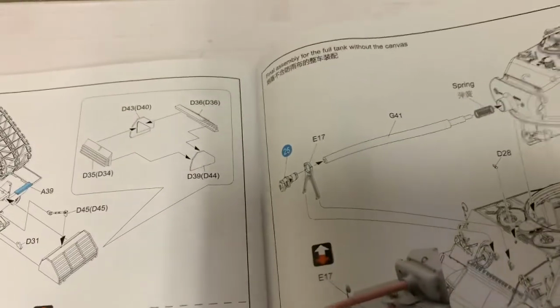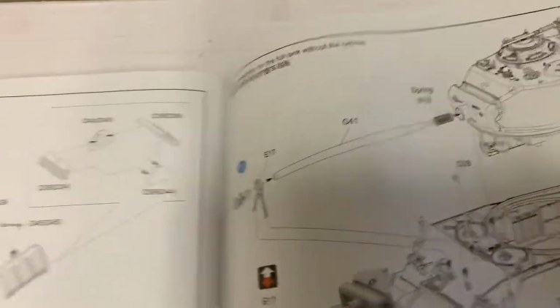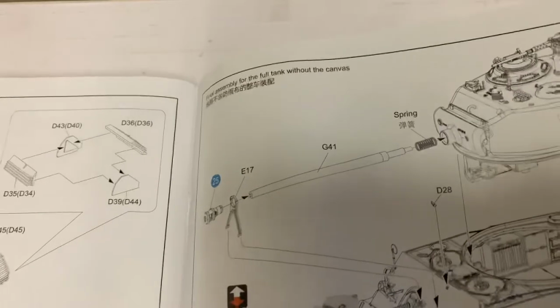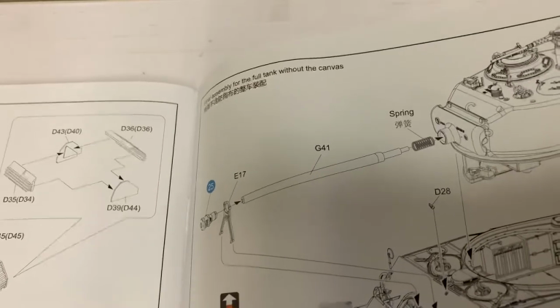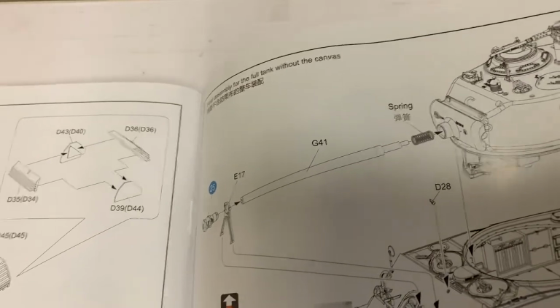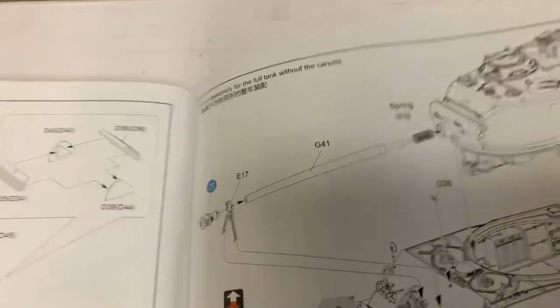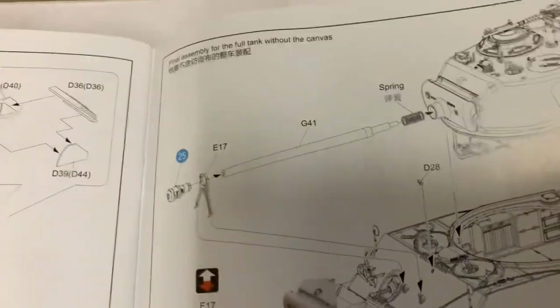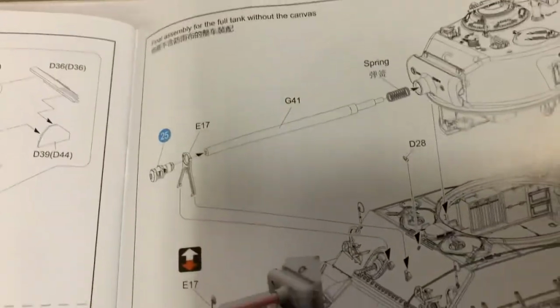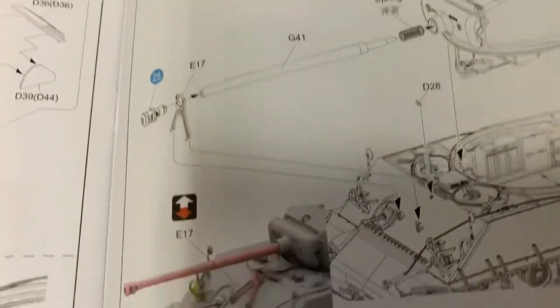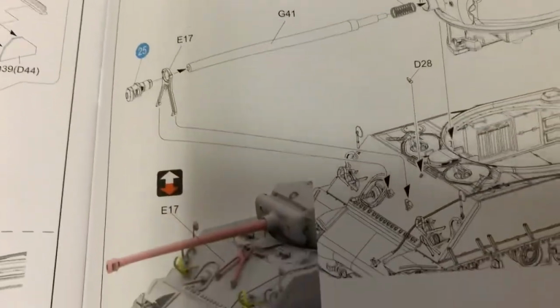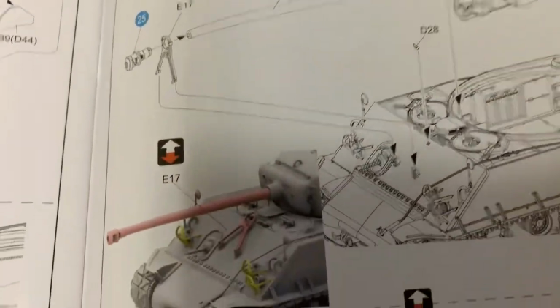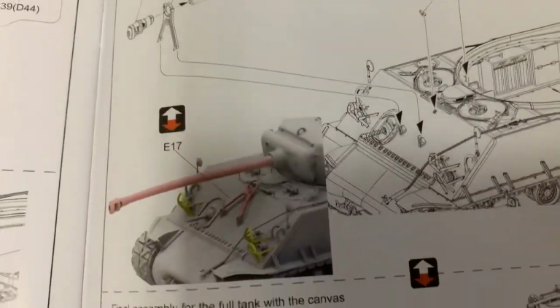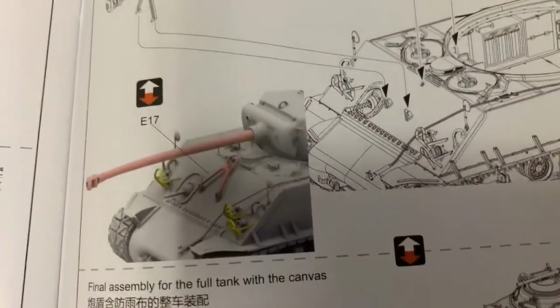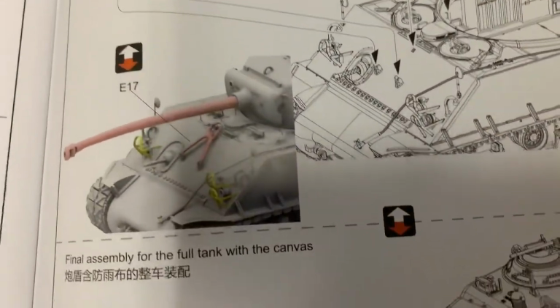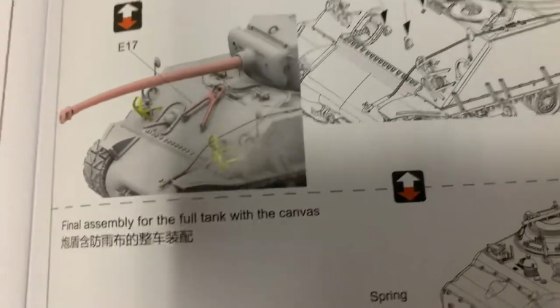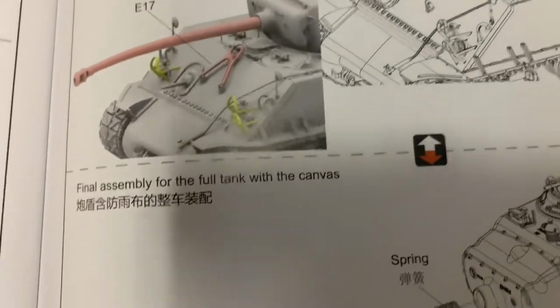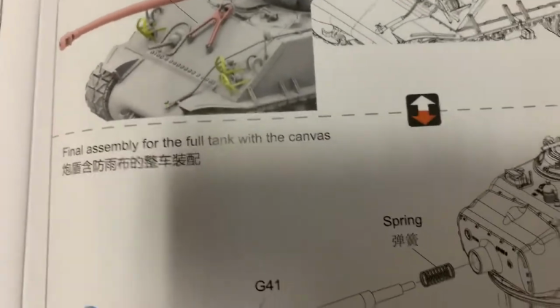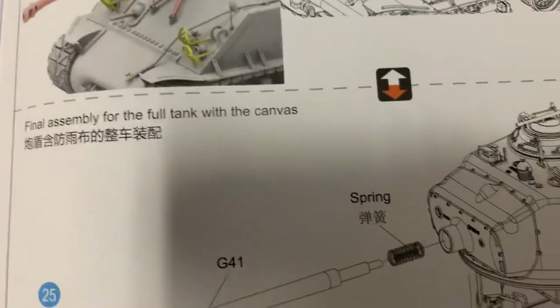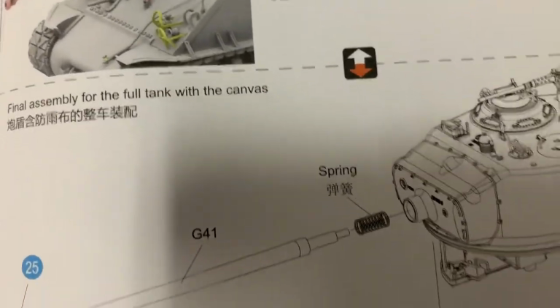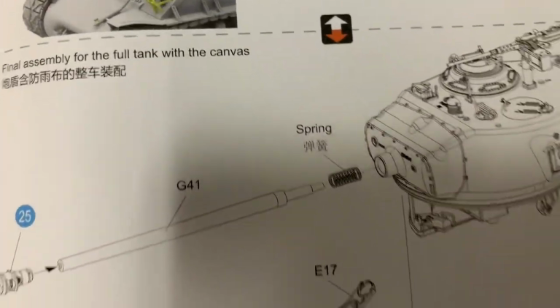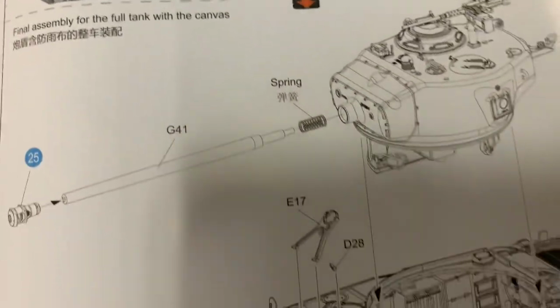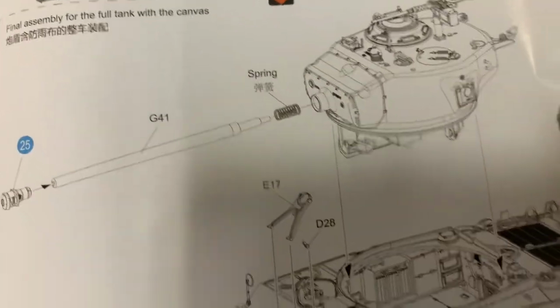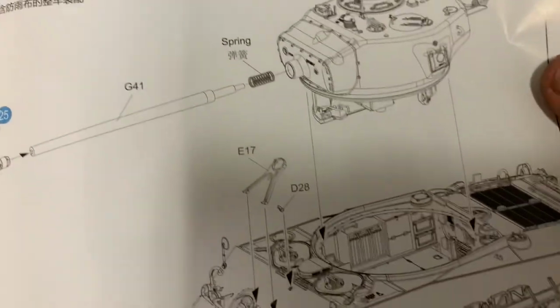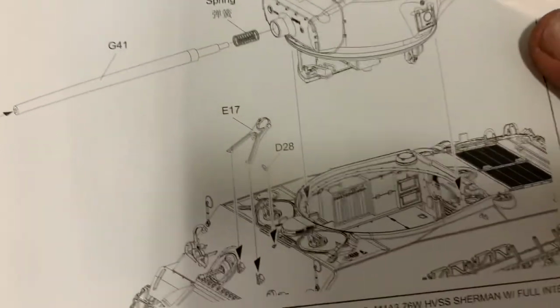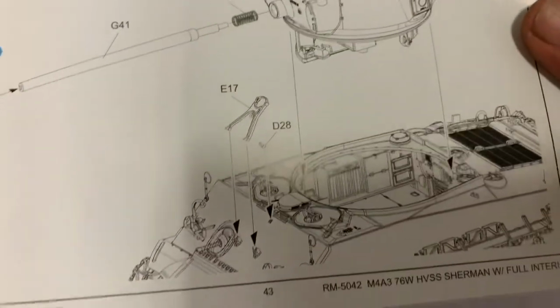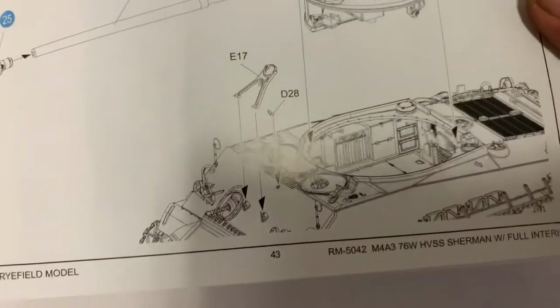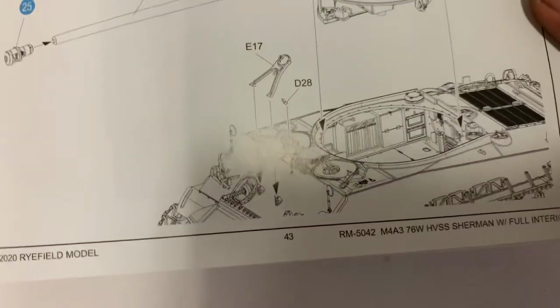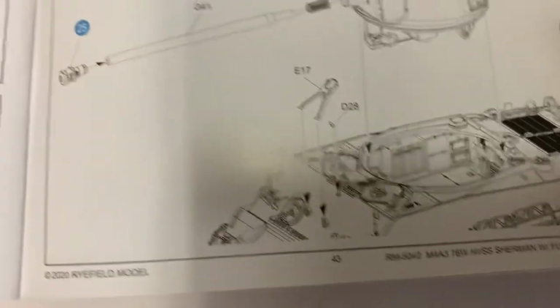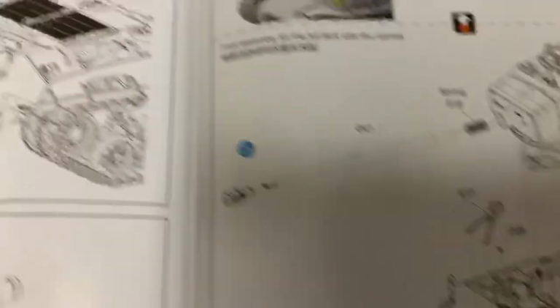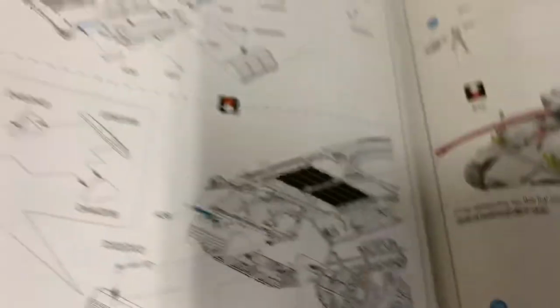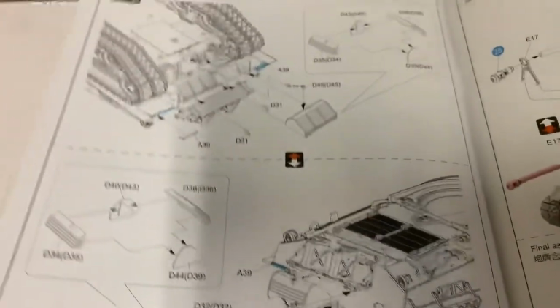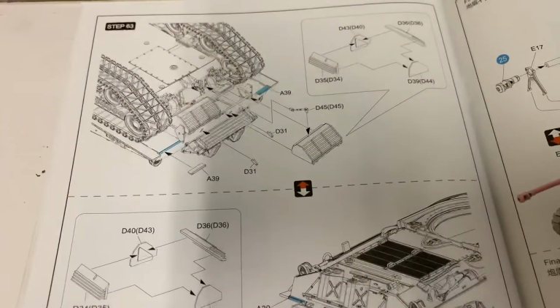The gun has a spring in it, so if you want to pose it recoiling — I guess that would be the only real reason — just to keep the gun looking like it's sucked in. And we're into our painting guide.